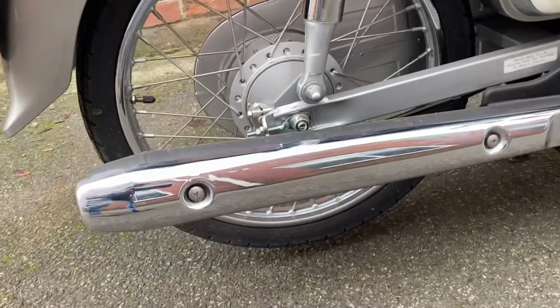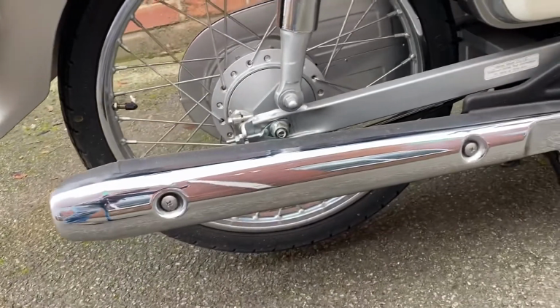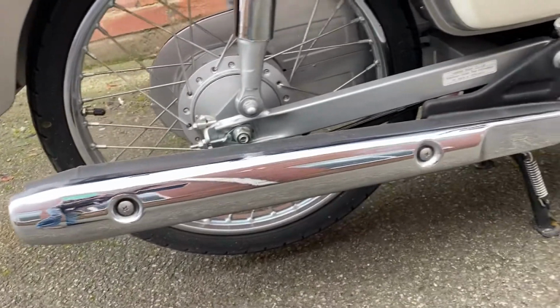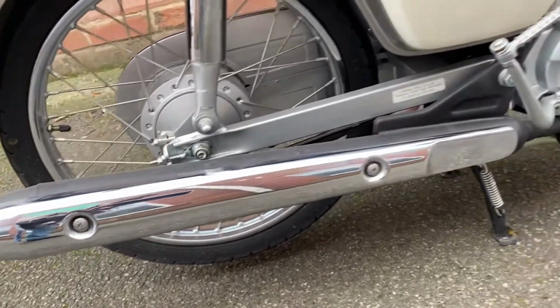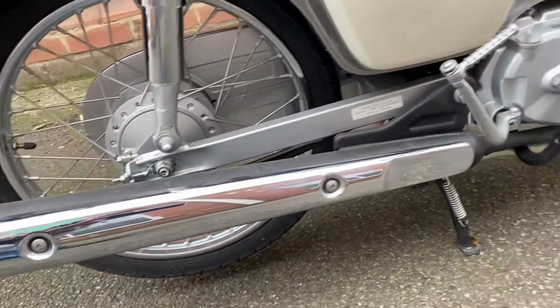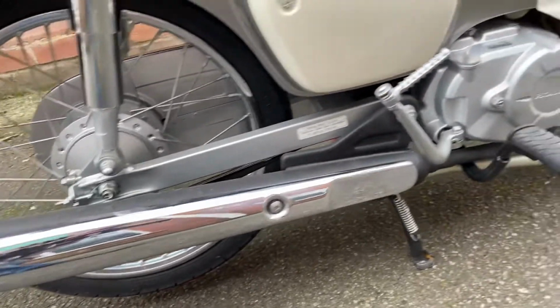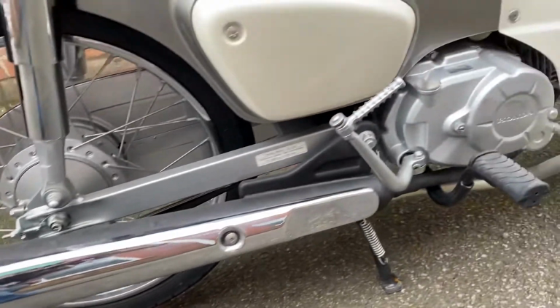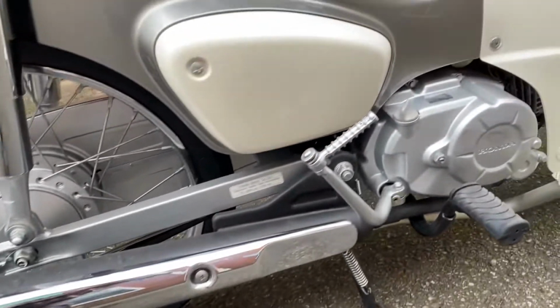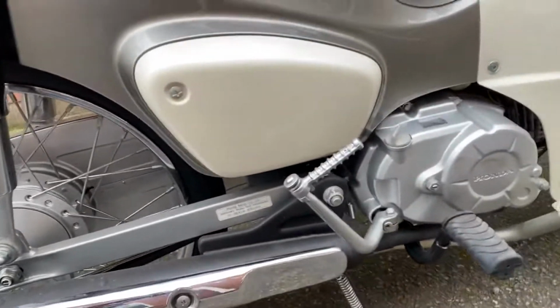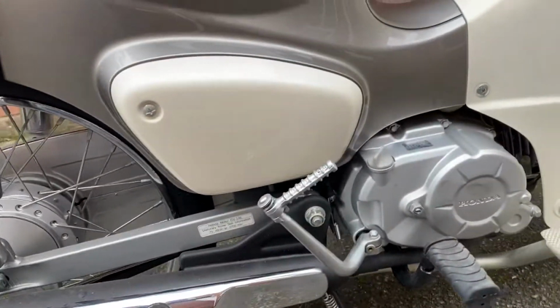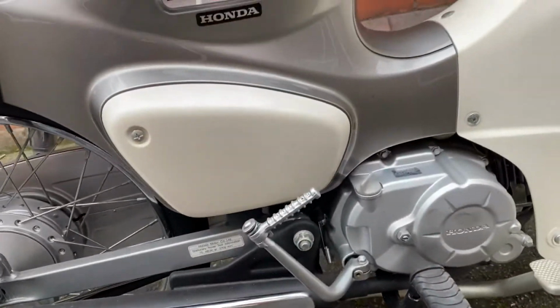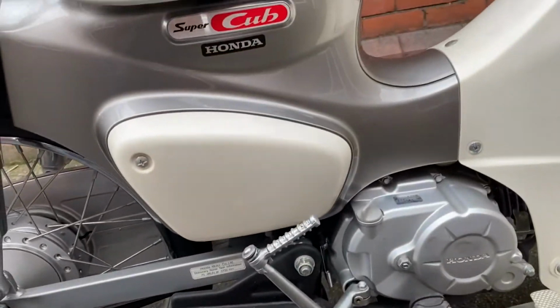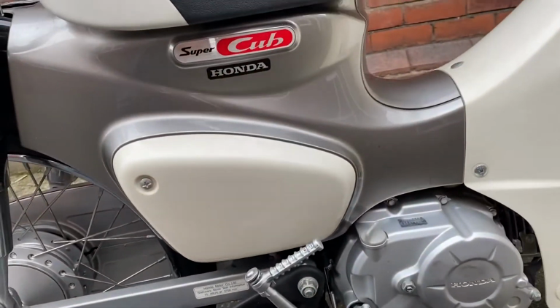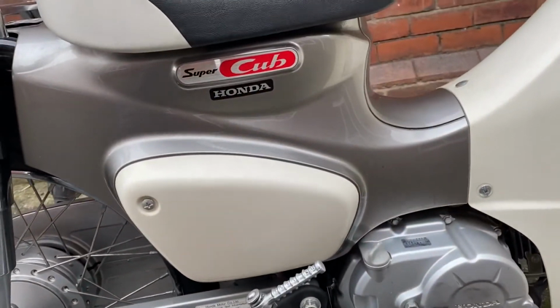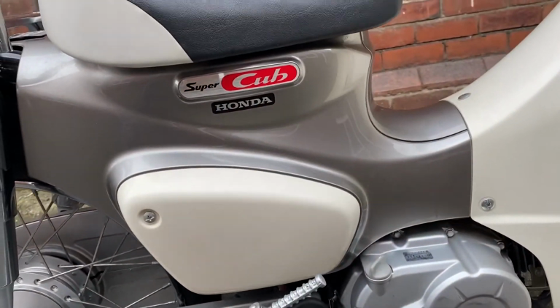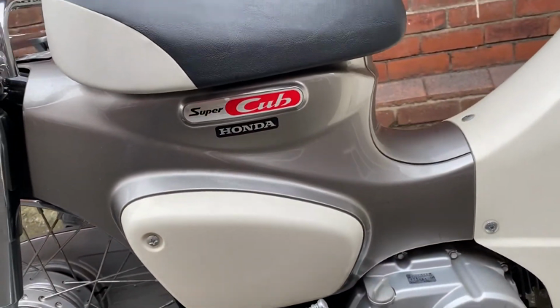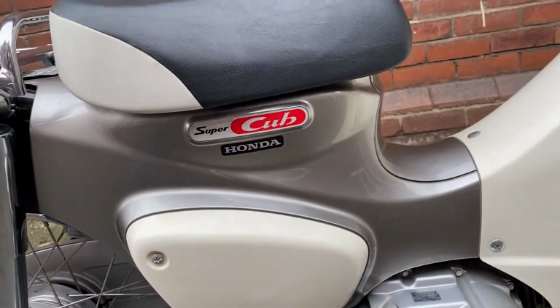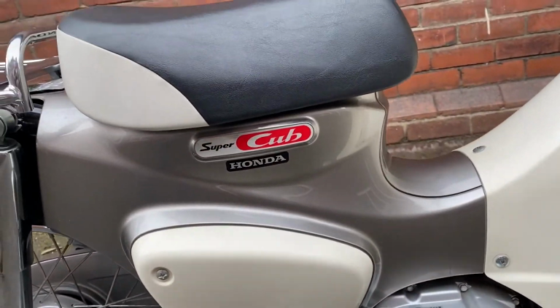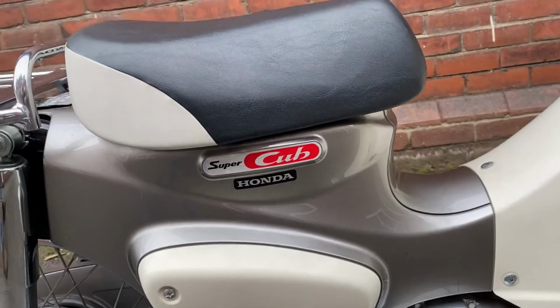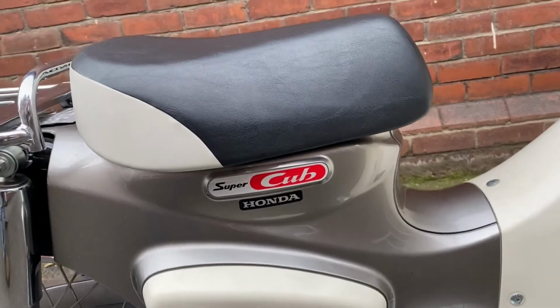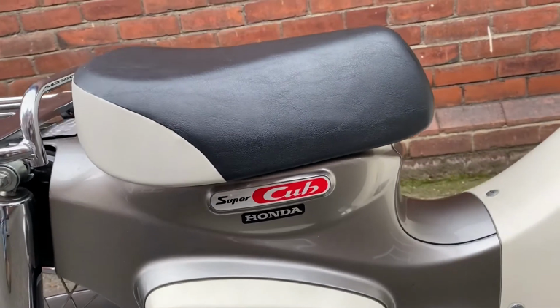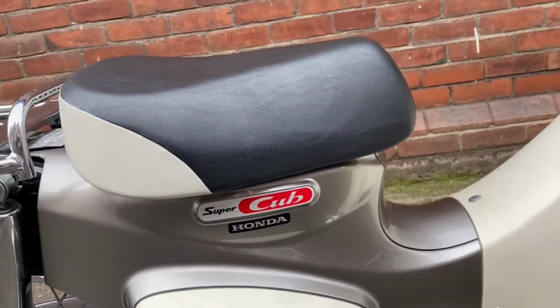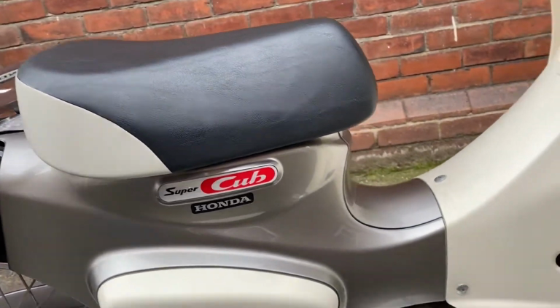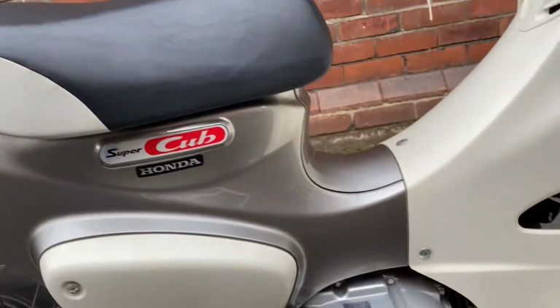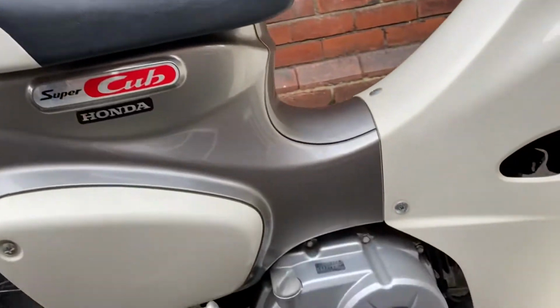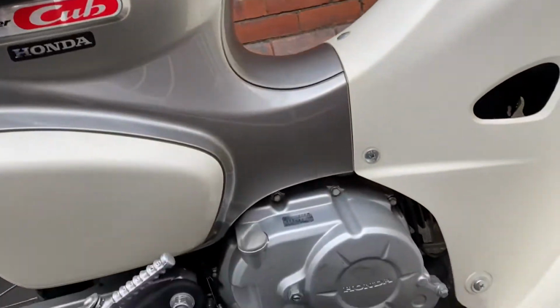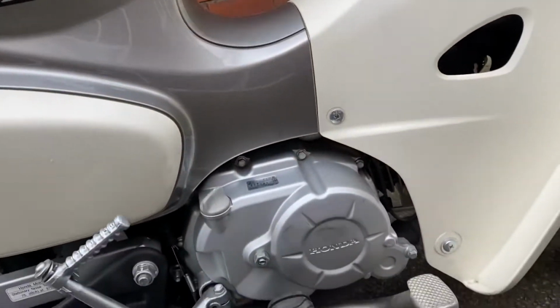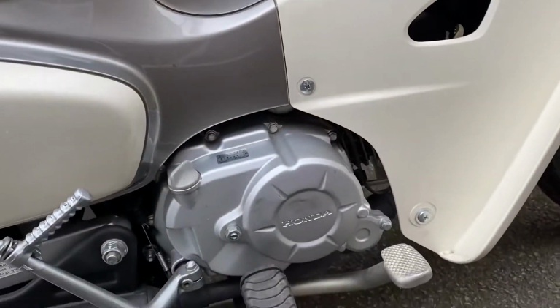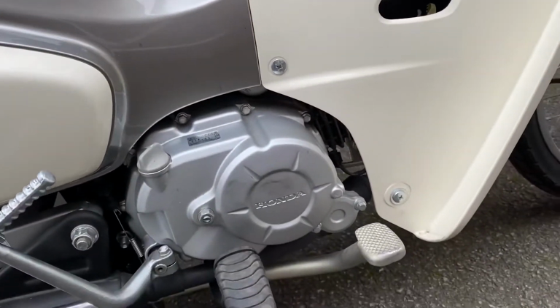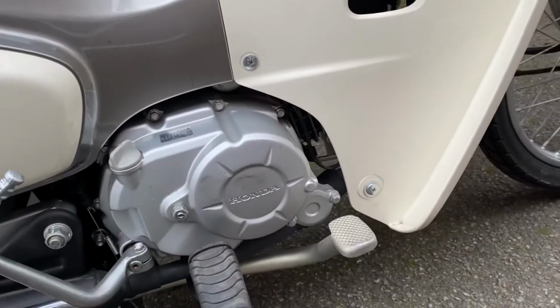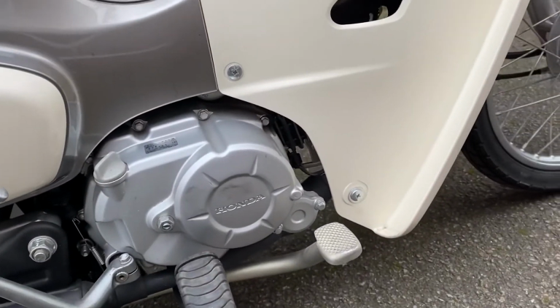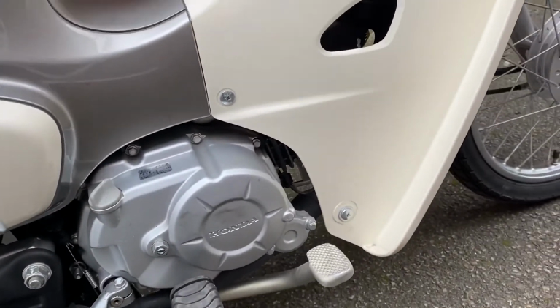It has a chrome muffler guard, chrome rear suspension, white side covers, a two-toned seat — all super-duper clean.